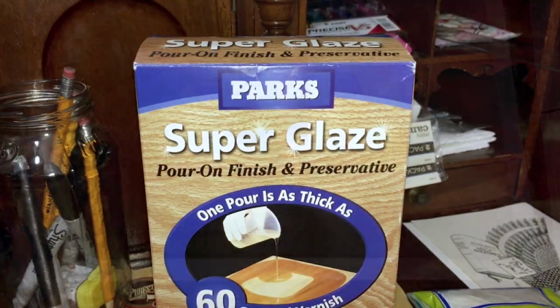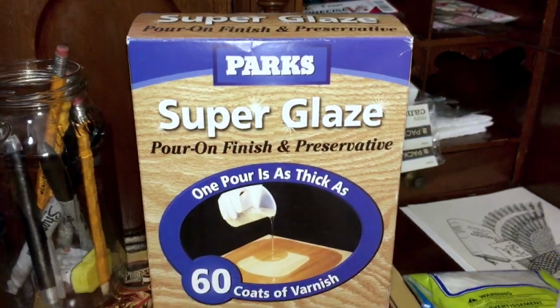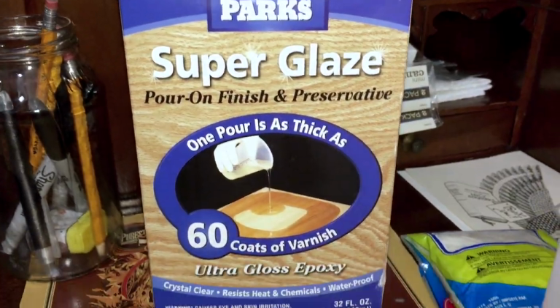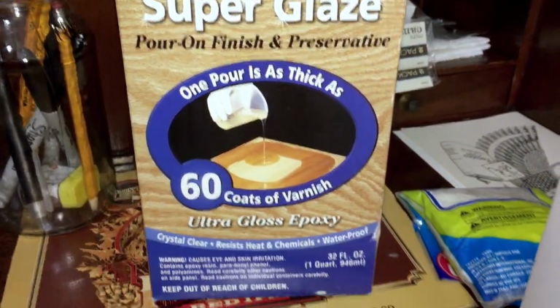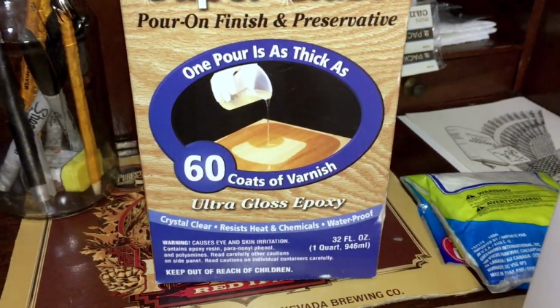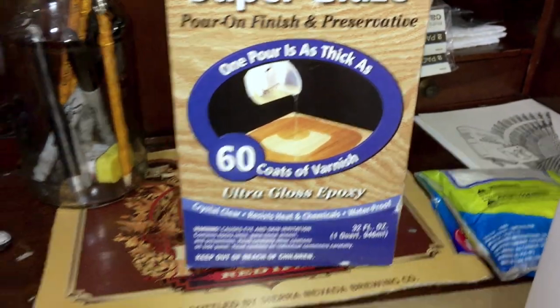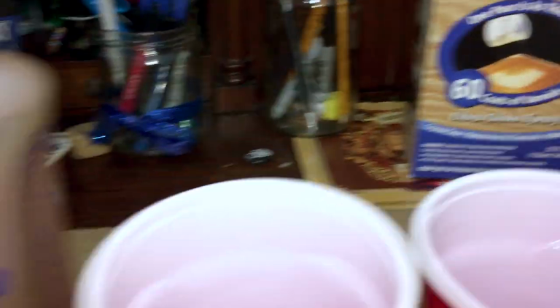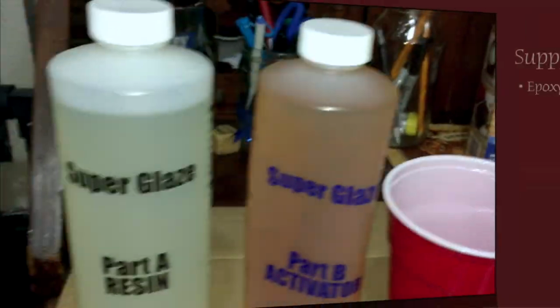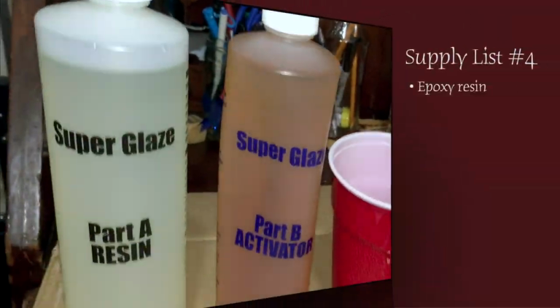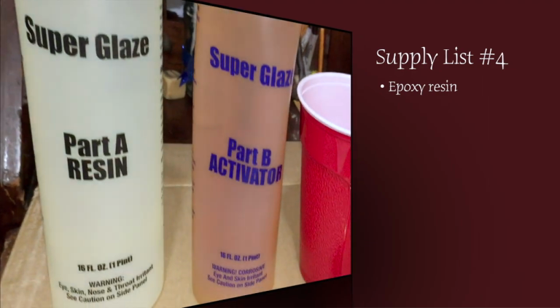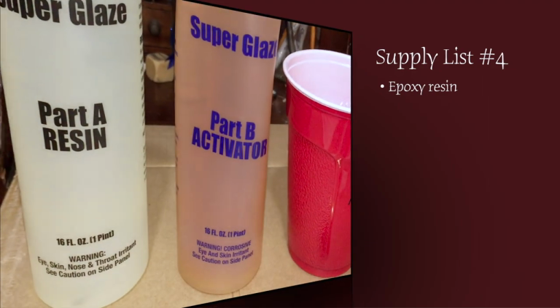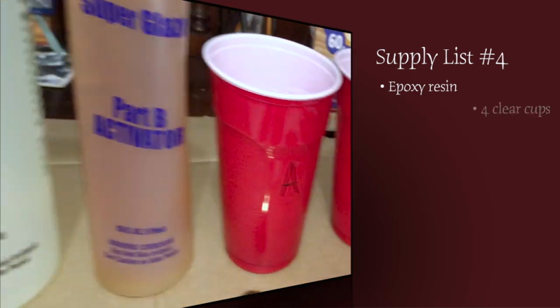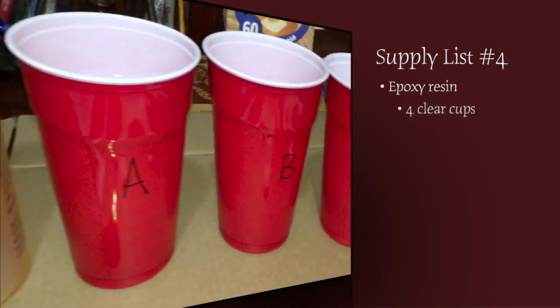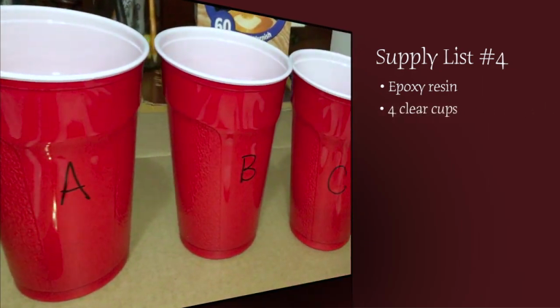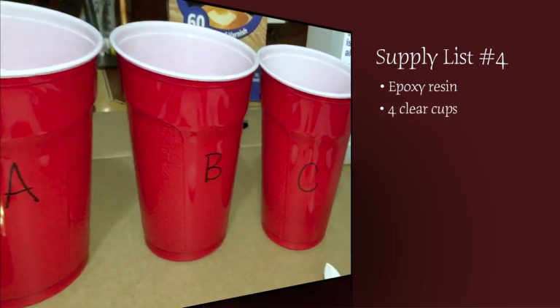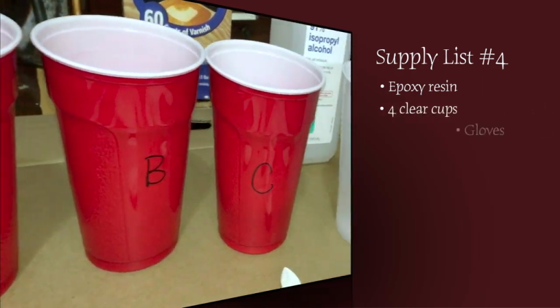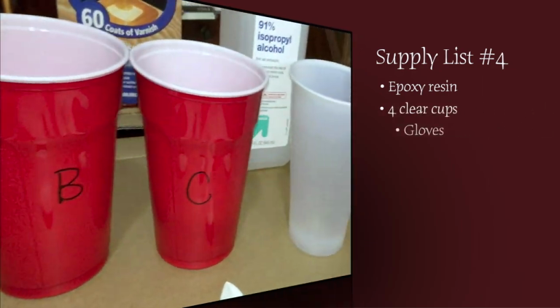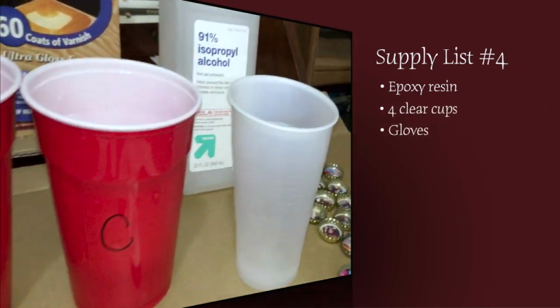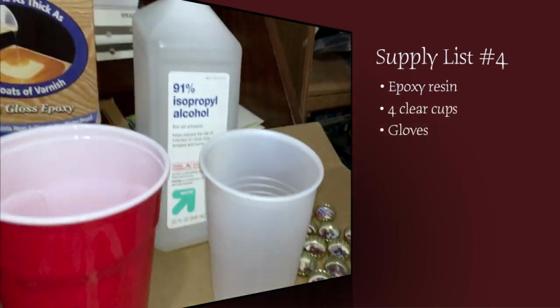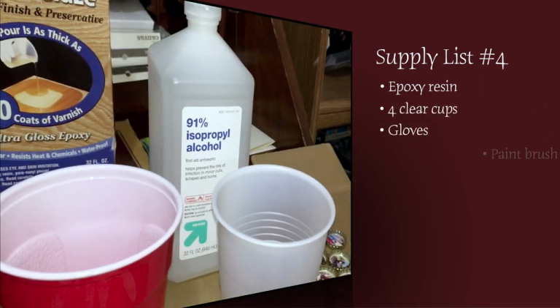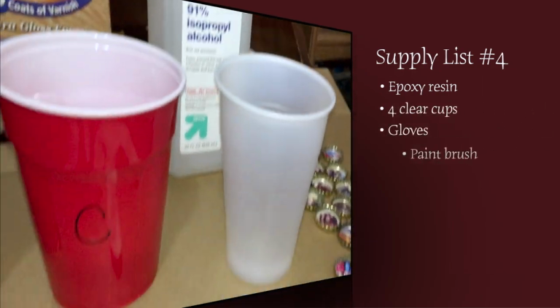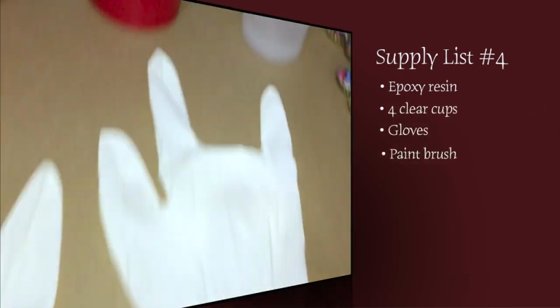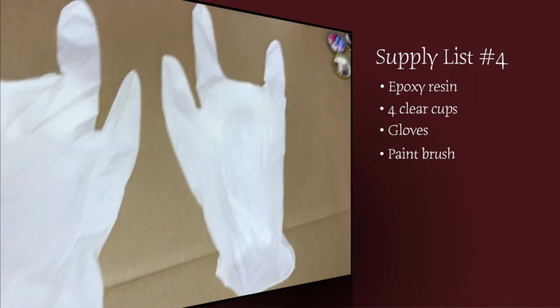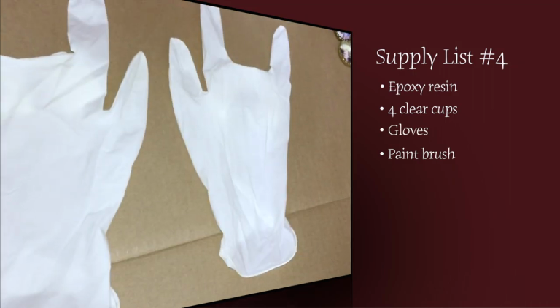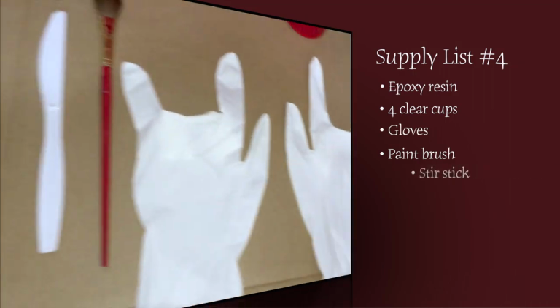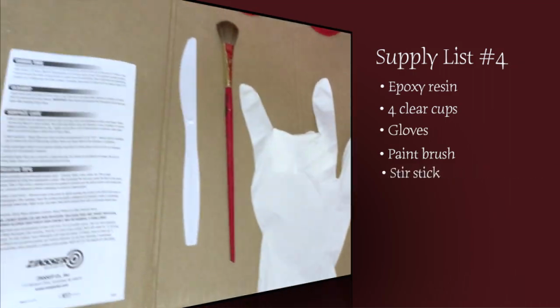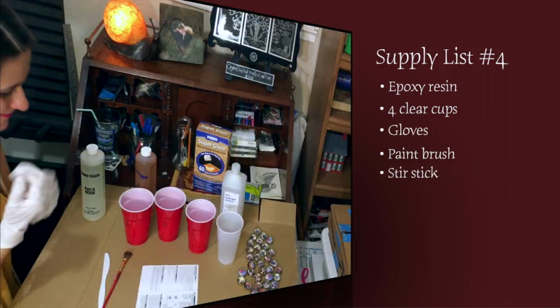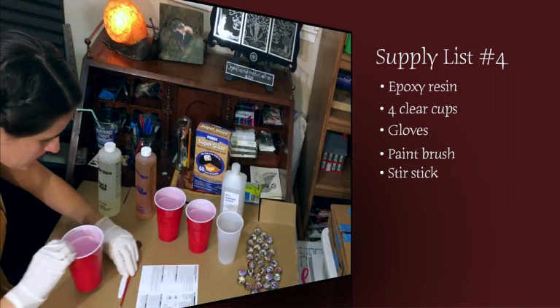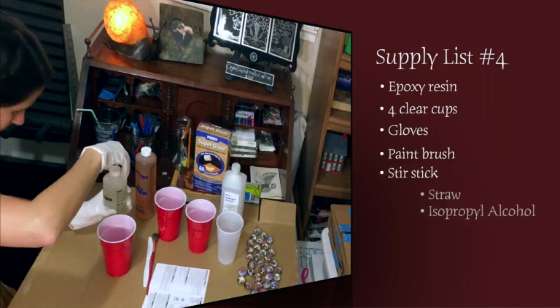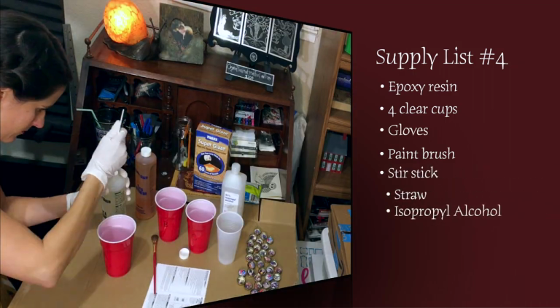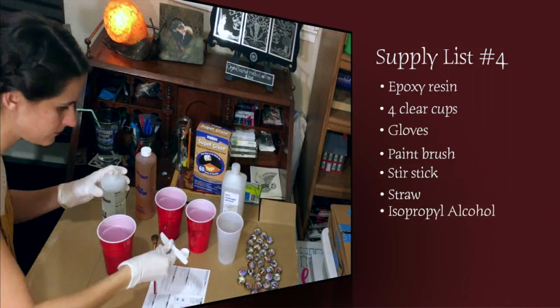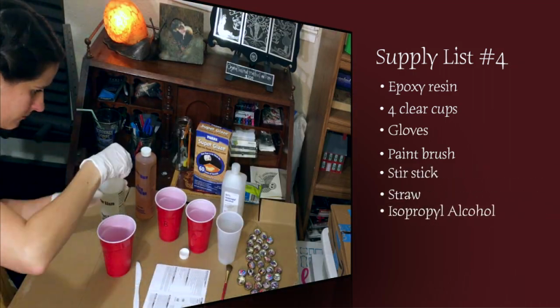Last step is the epoxy finishing coat. Supply list number four: epoxy resin, four clear cups, gloves, paintbrush, stir stick, straw, isopropyl alcohol.